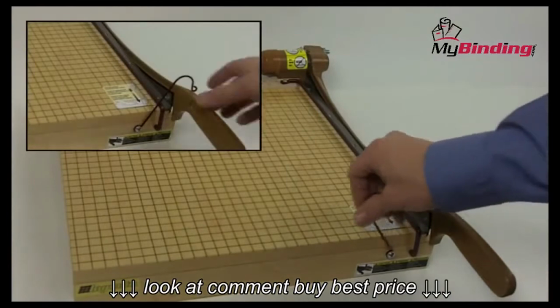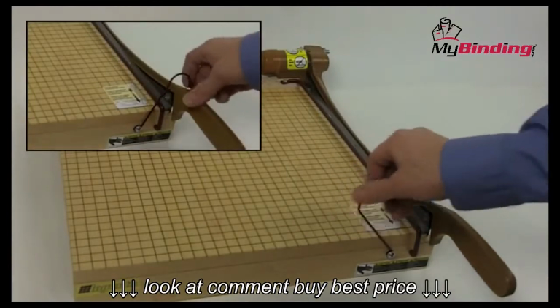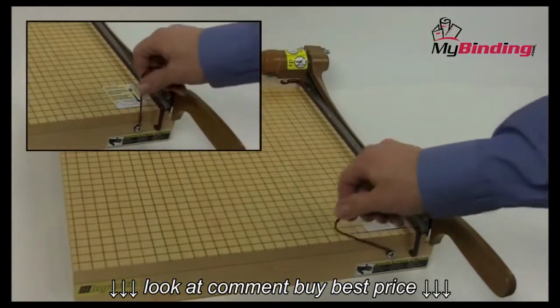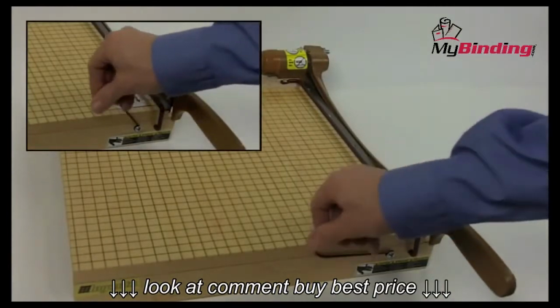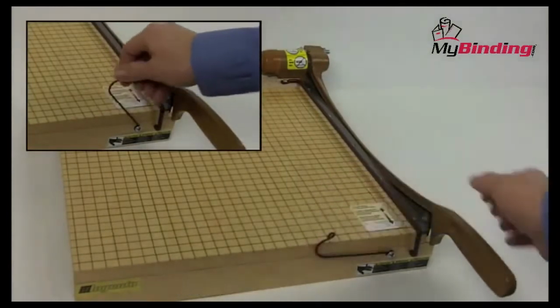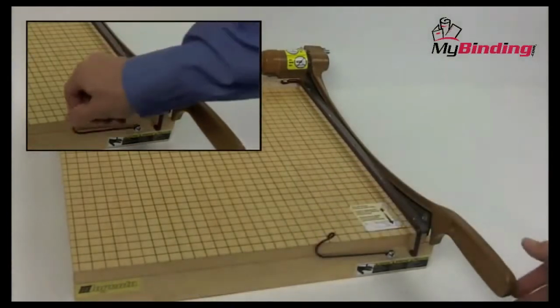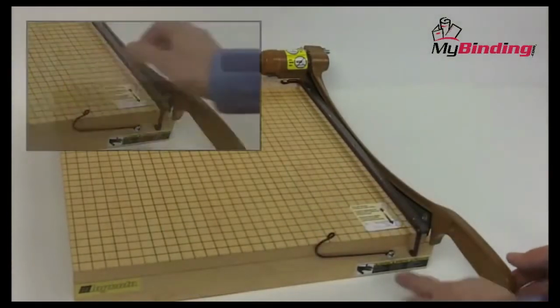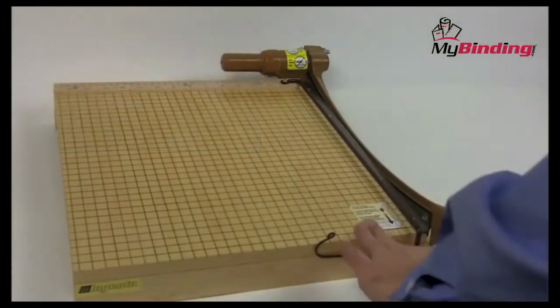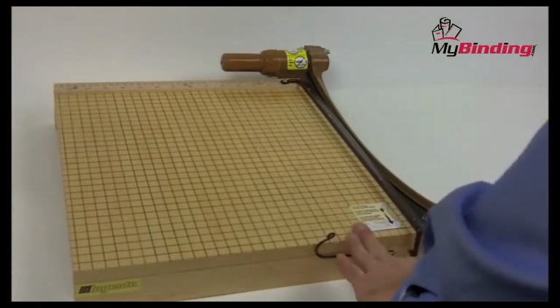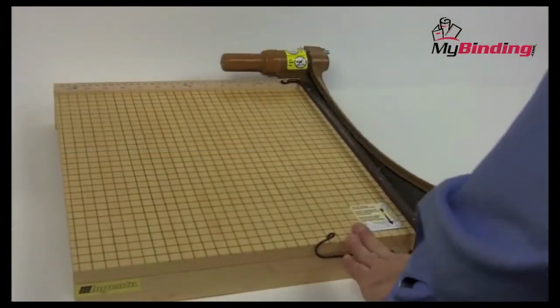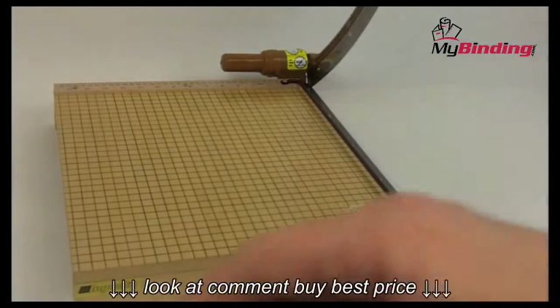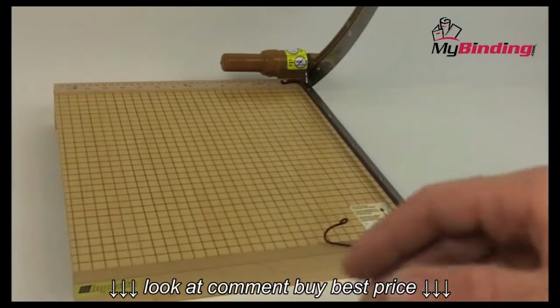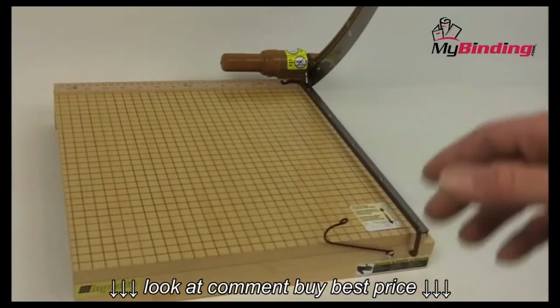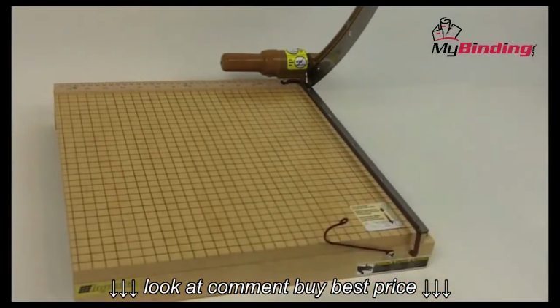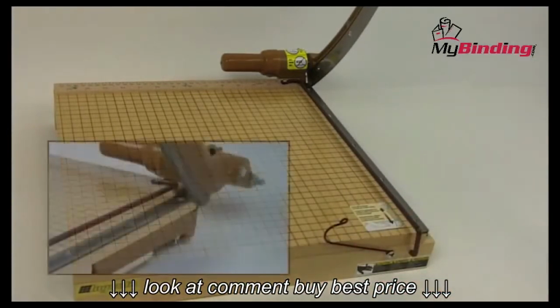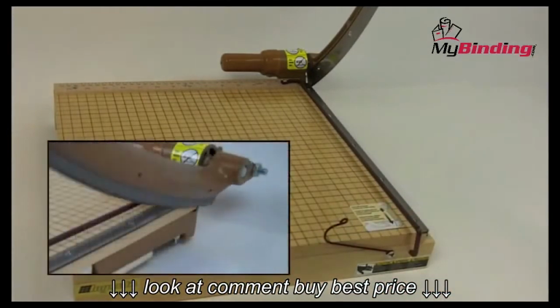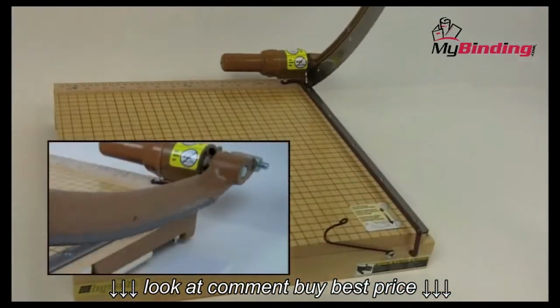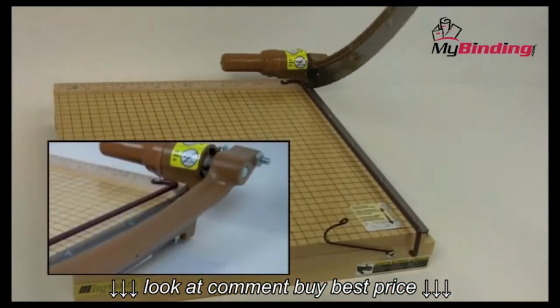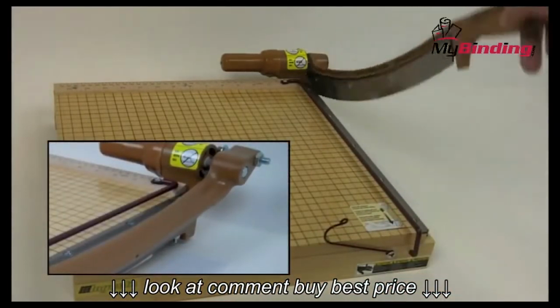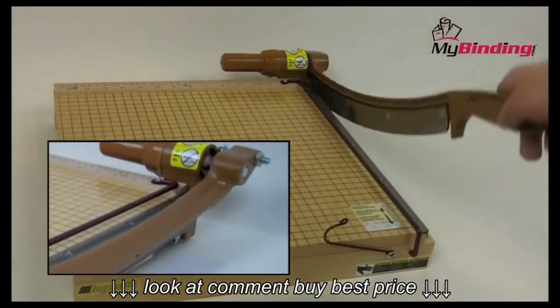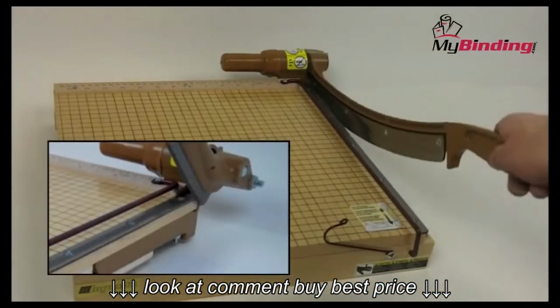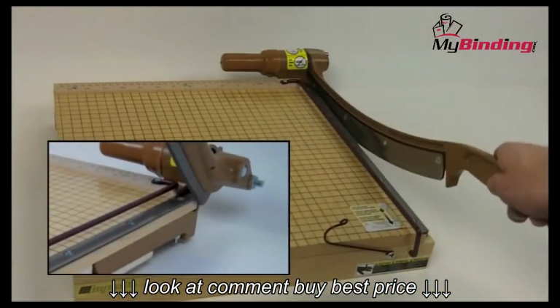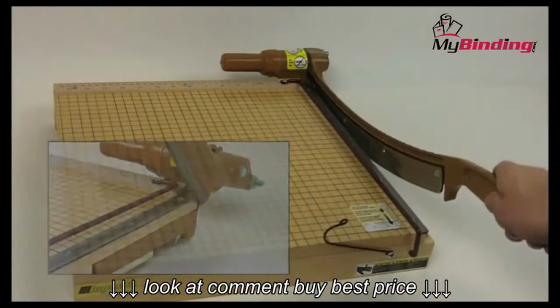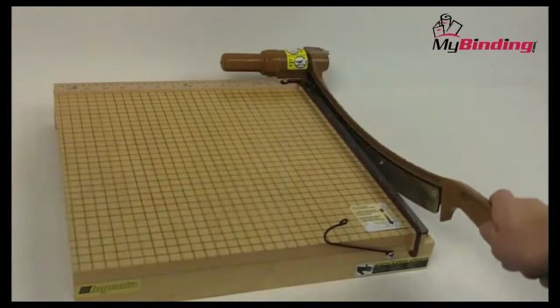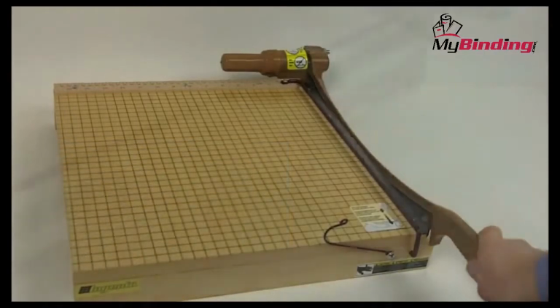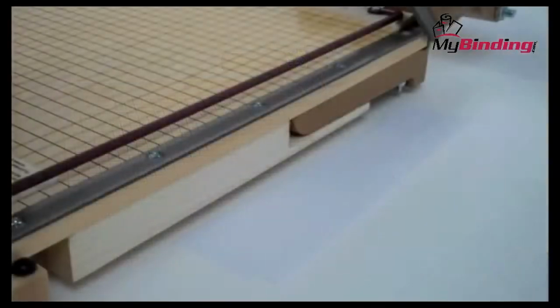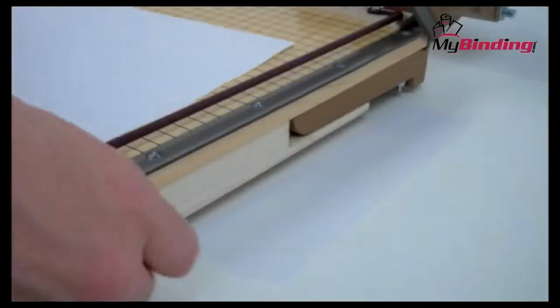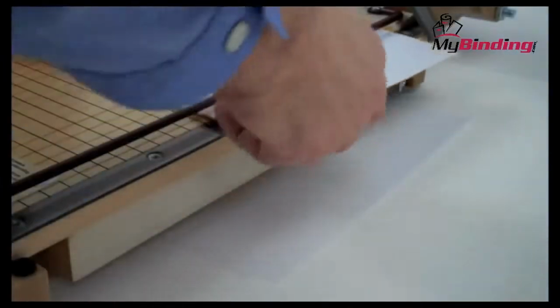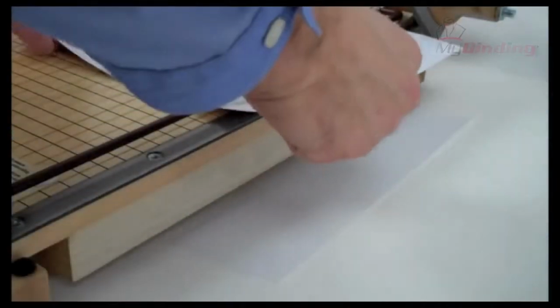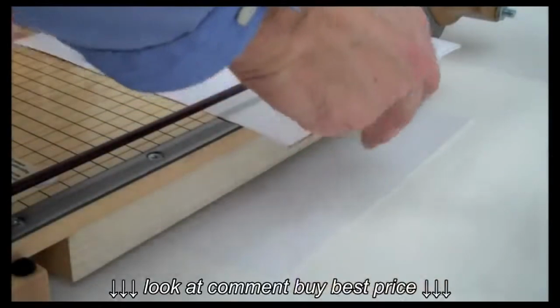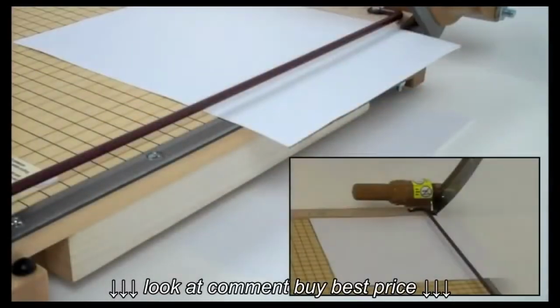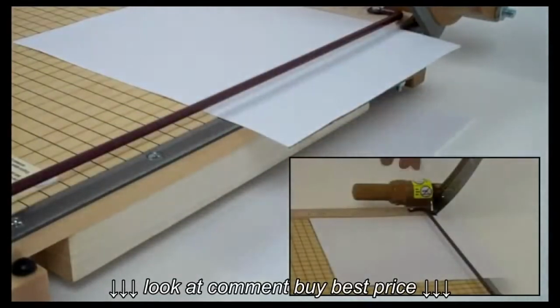Safety is considered in three ways. The first being a latch to hold the lever down when not in use. There are a system of steel tension springs that keep the cutting arm in place no matter what the position. And finally, there is a guard to keep fingers out of the way of the cutting blade.